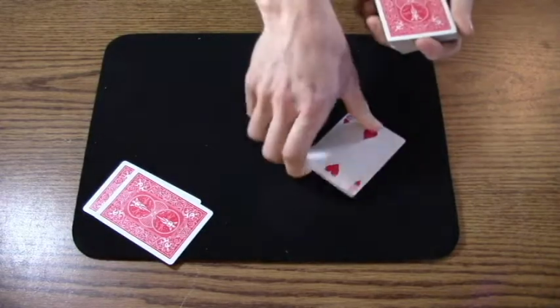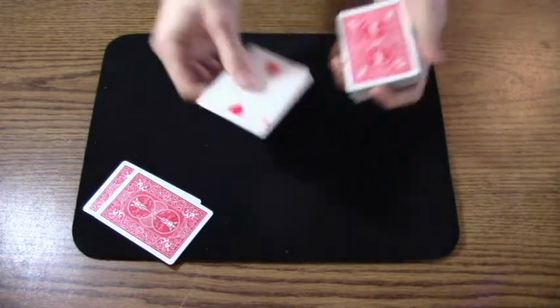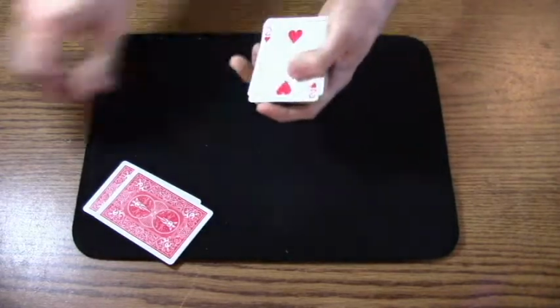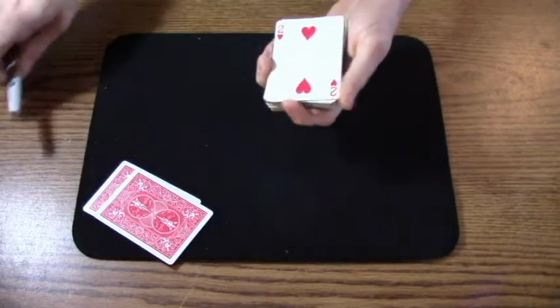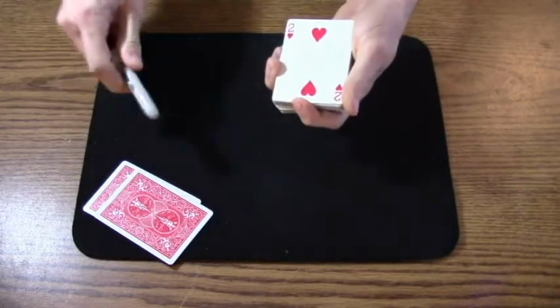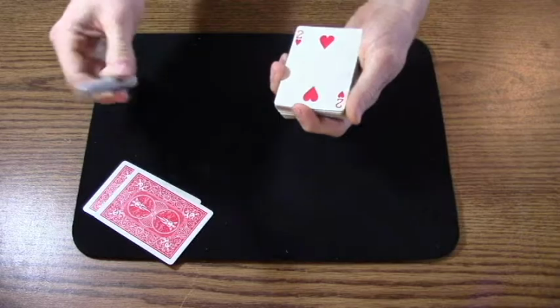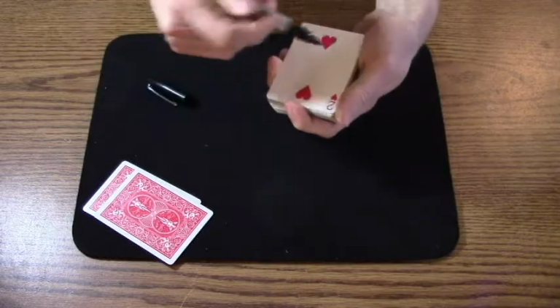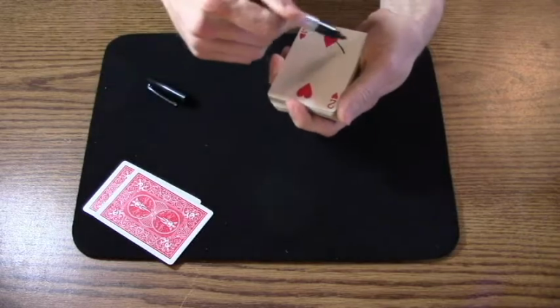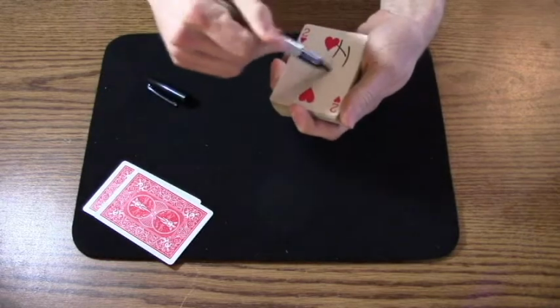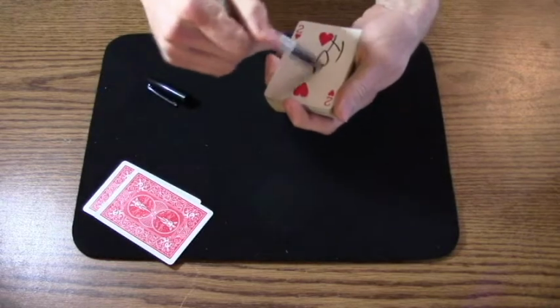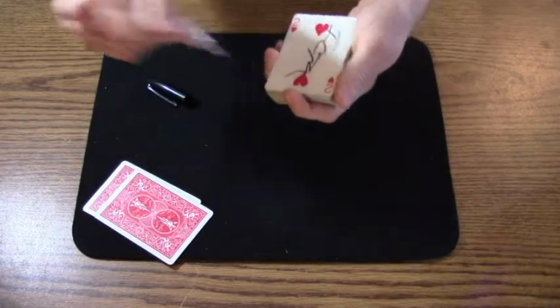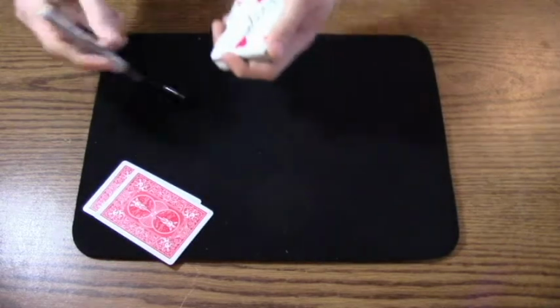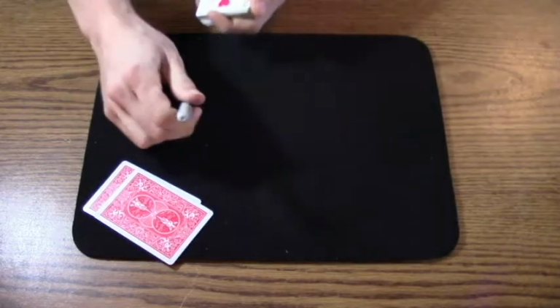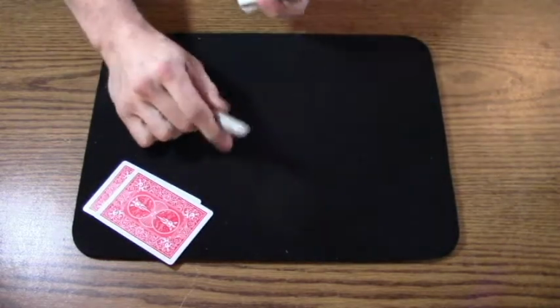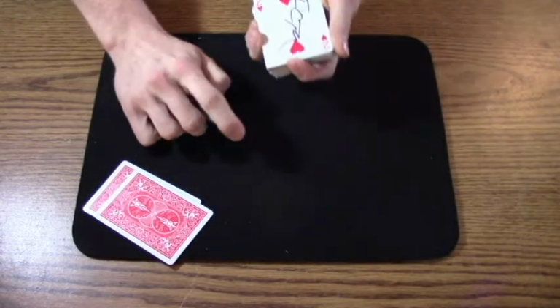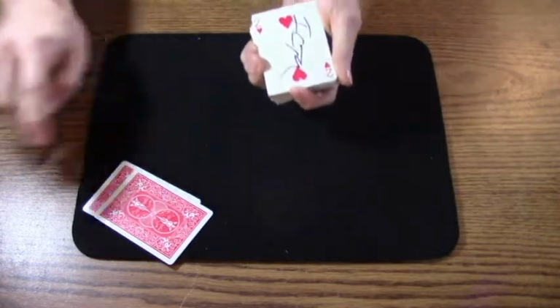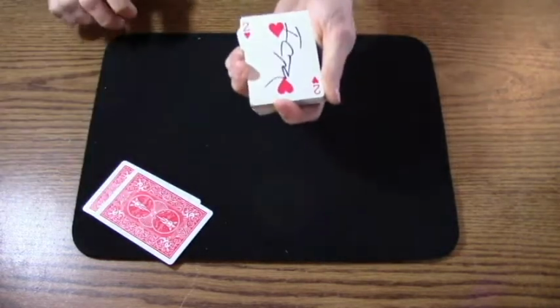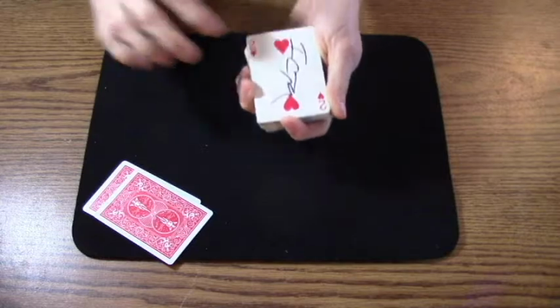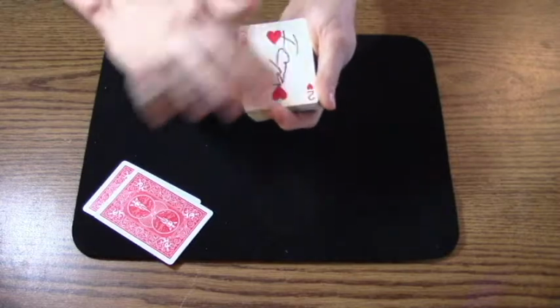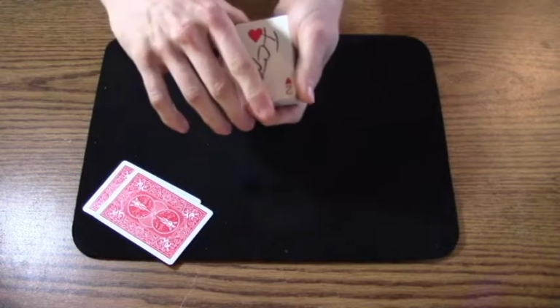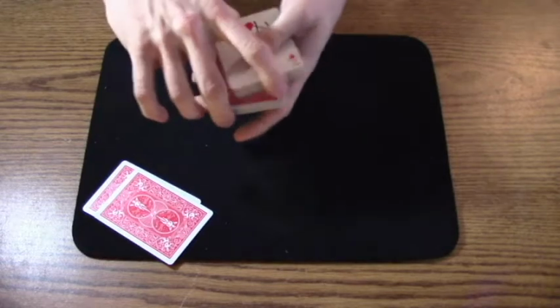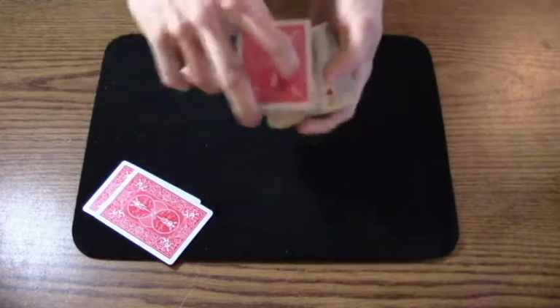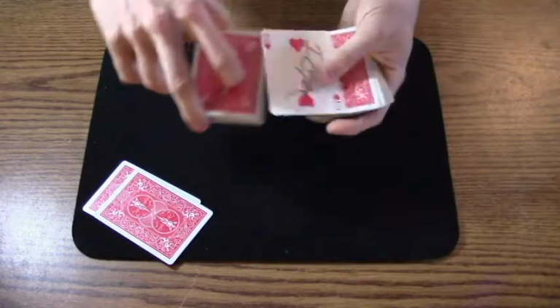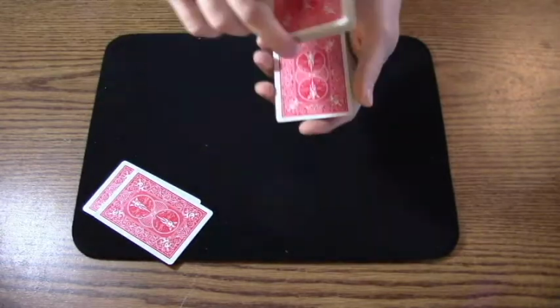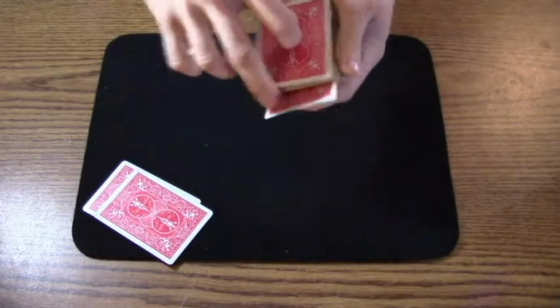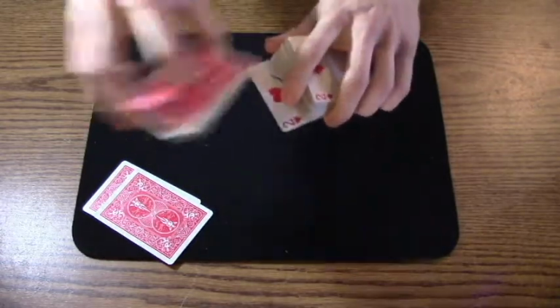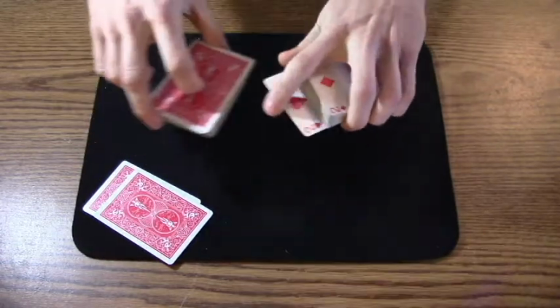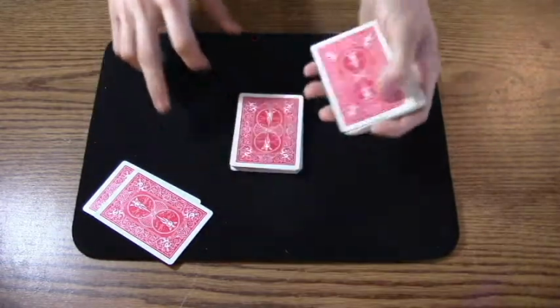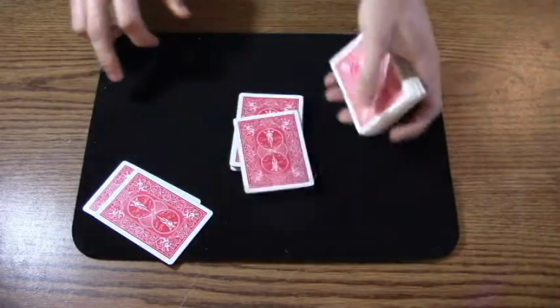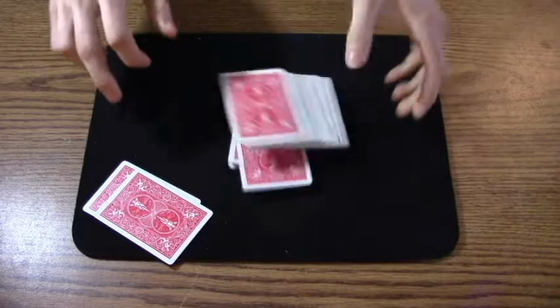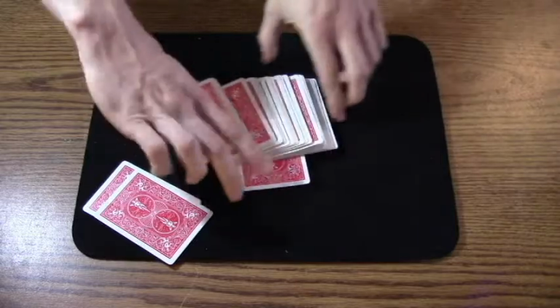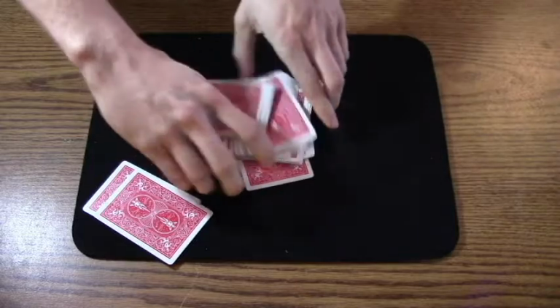Pretty good choice. Have you signed the two of hearts? Just so if you see it again, you know it is your card. Make sure it's dry. Lose it somewhere into the middle of the deck. I'll show you one more time — that is your two of hearts going somewhere into the middle.